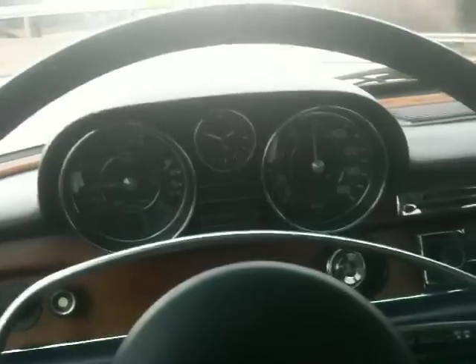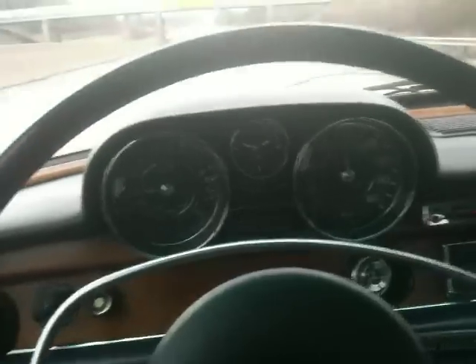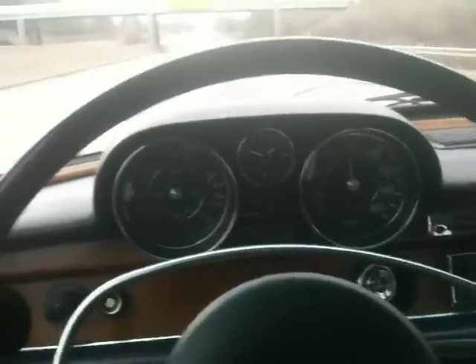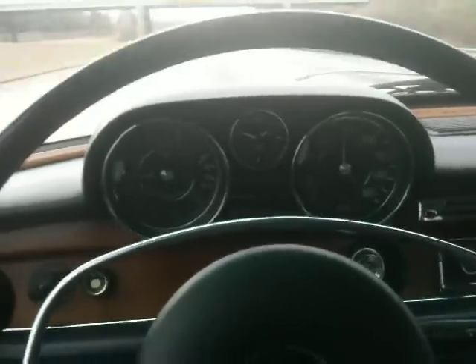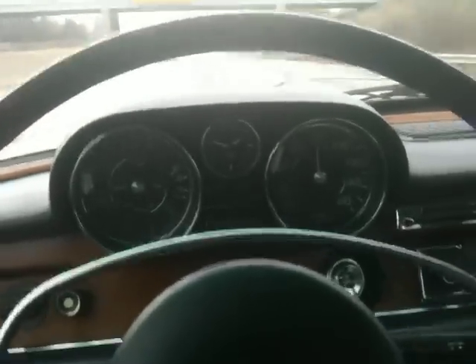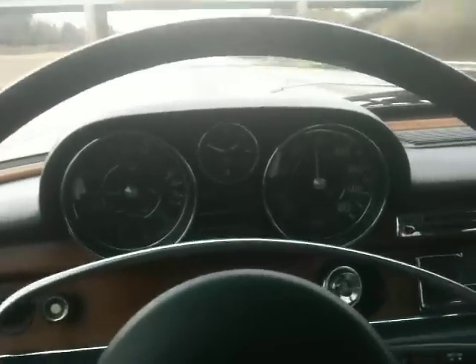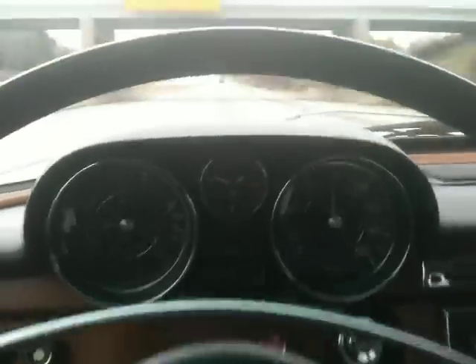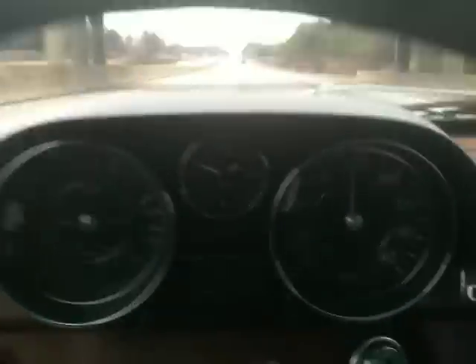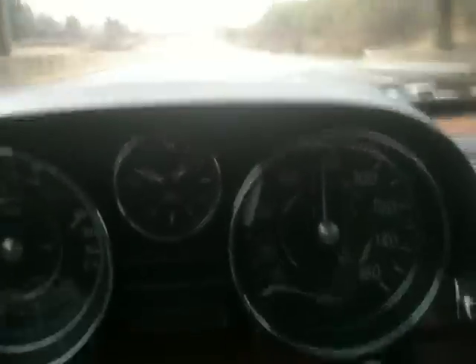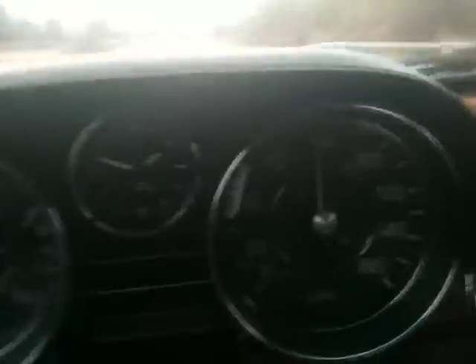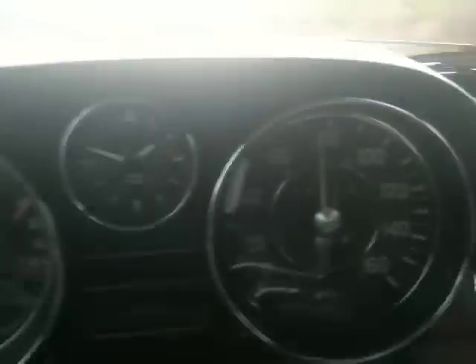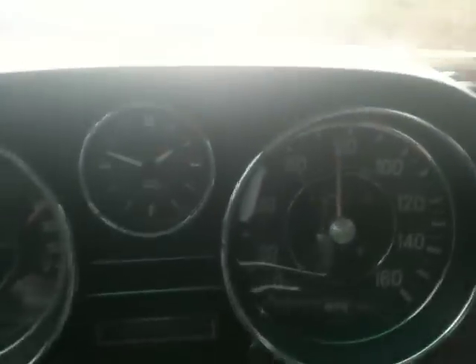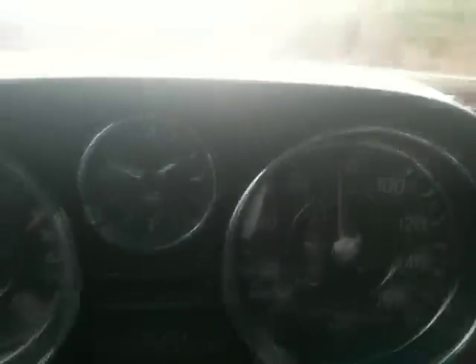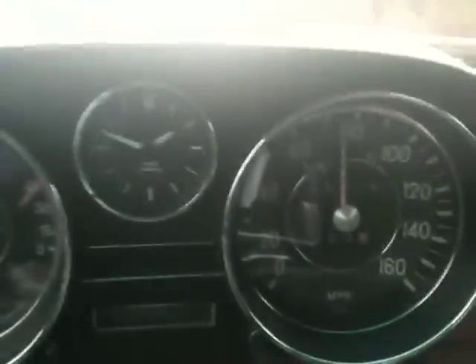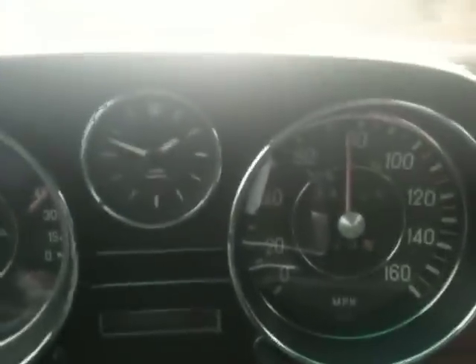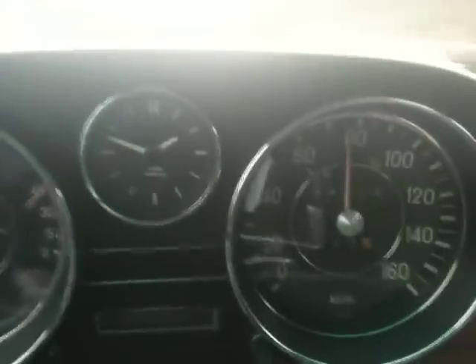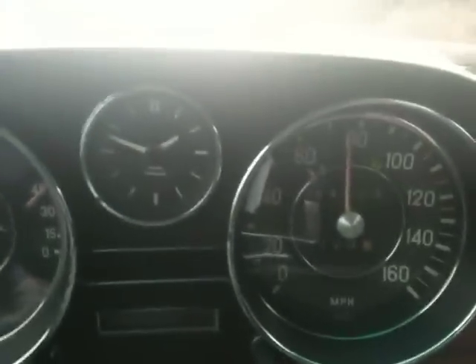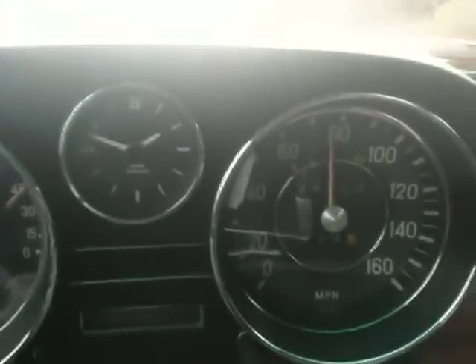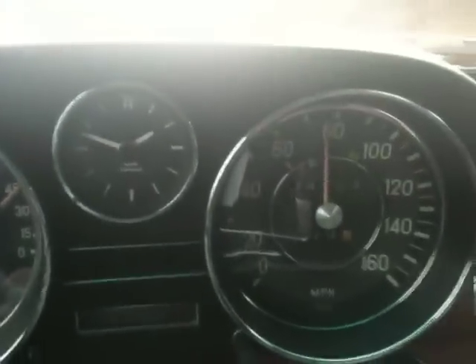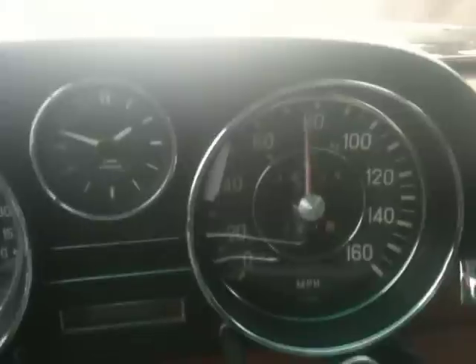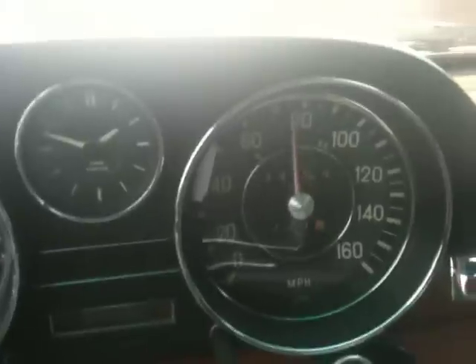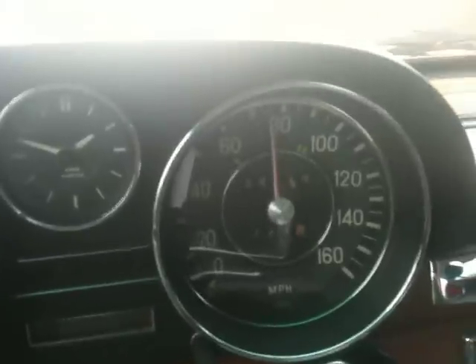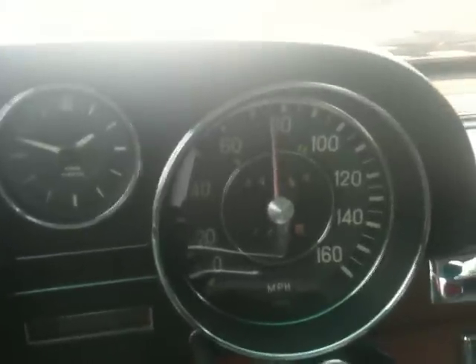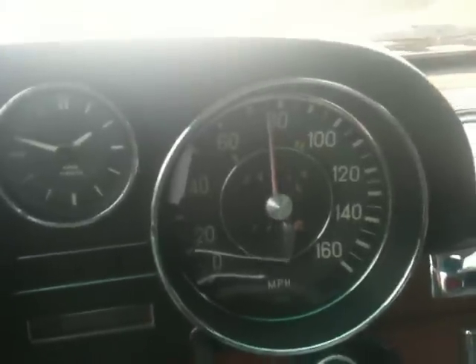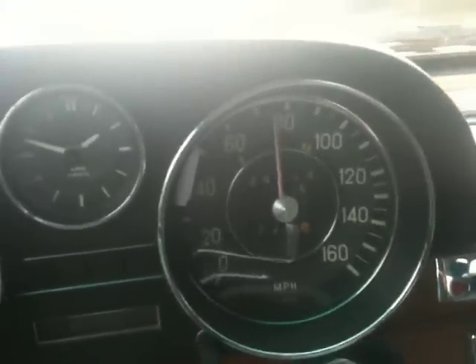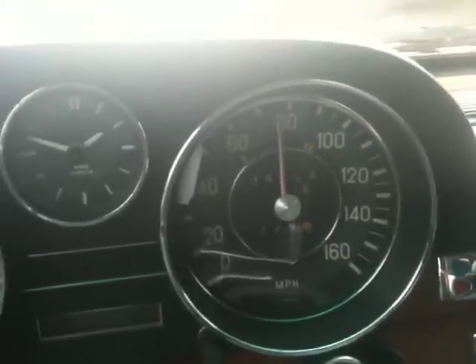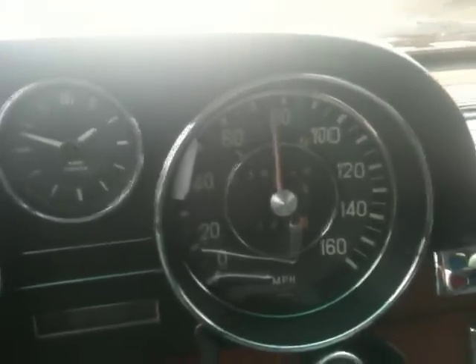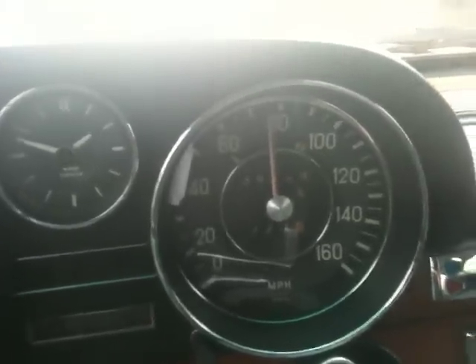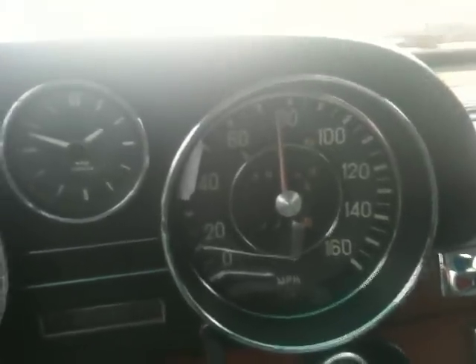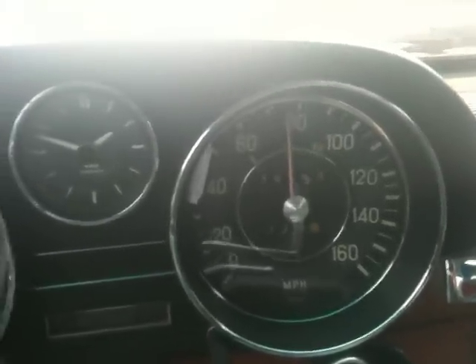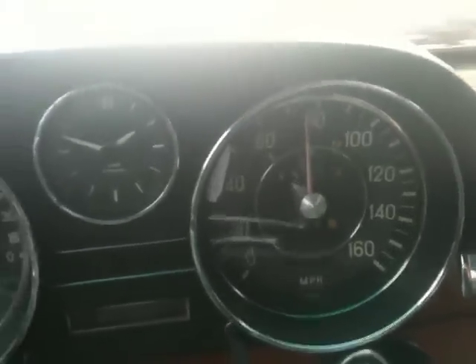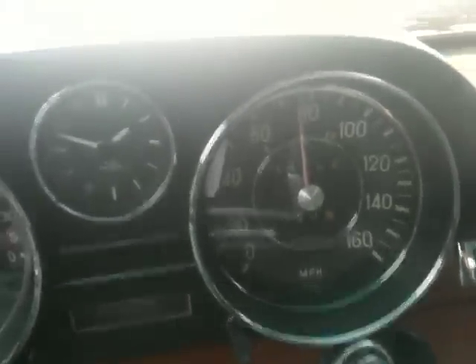Here's a cruising video on the highway. The speedometer reads a little bit high — I'm actually going under 70 at the moment.